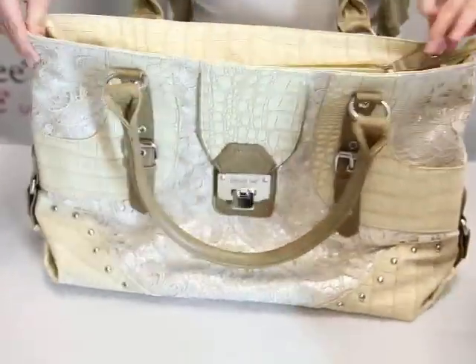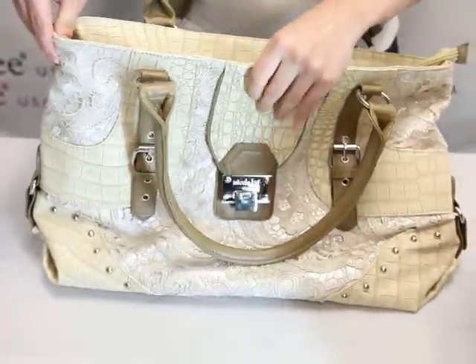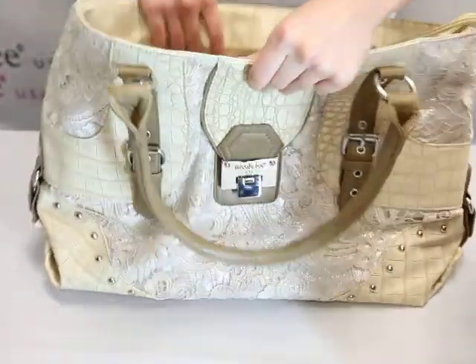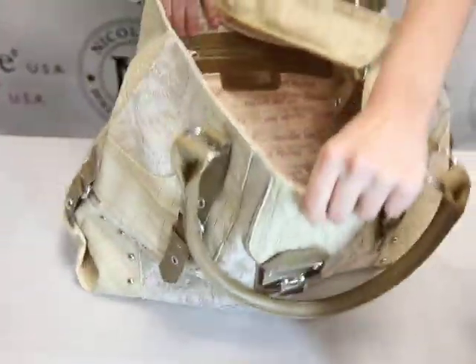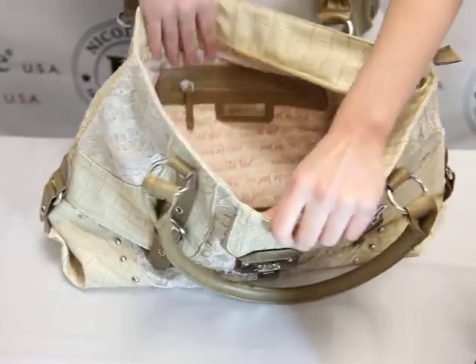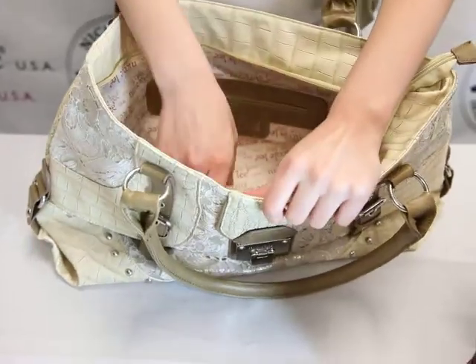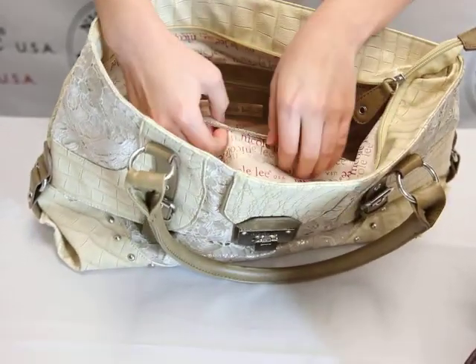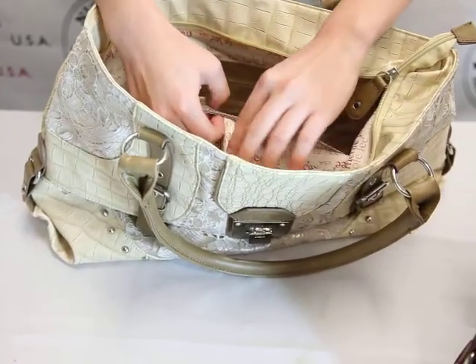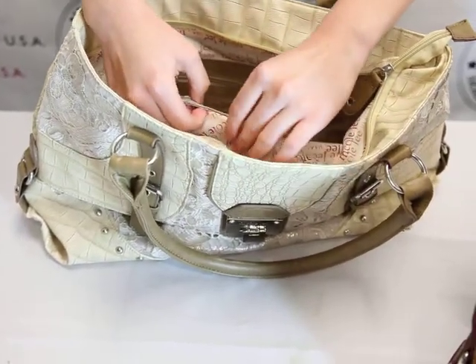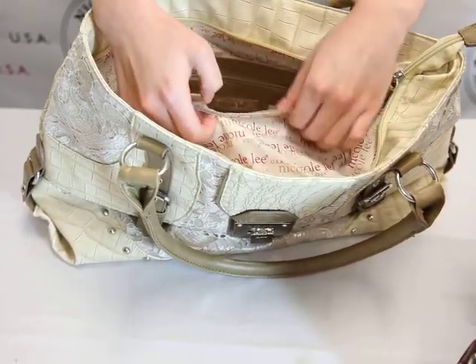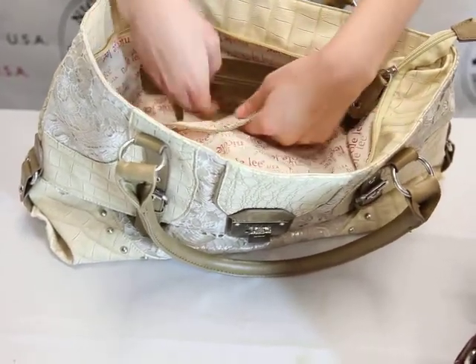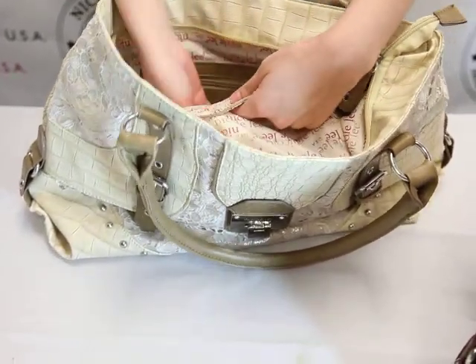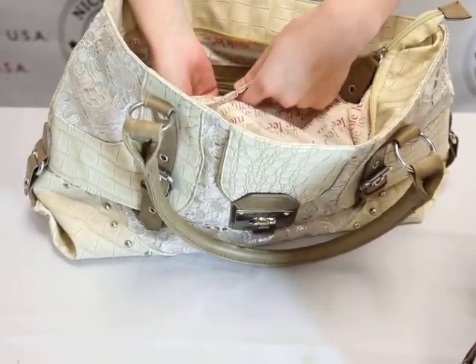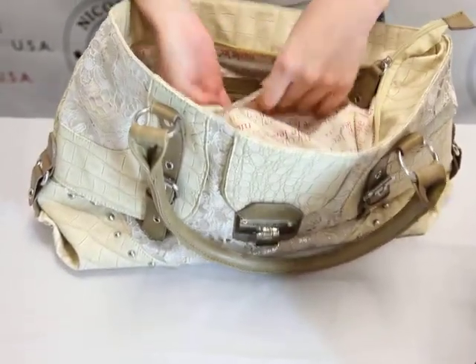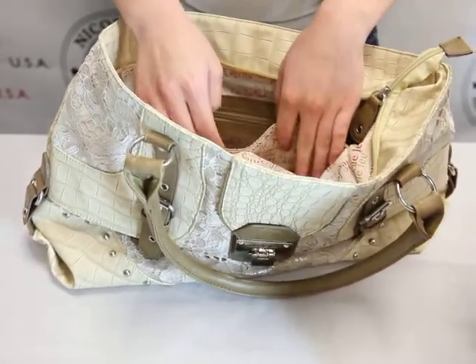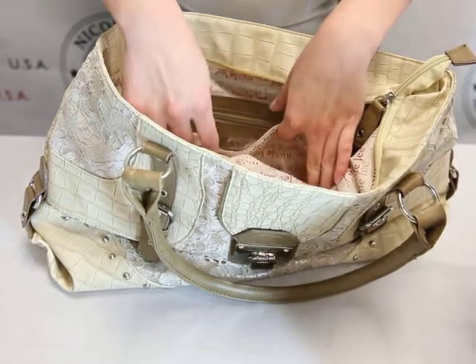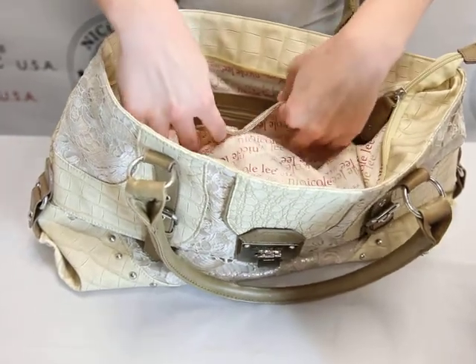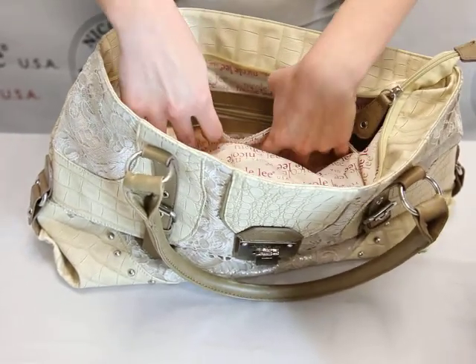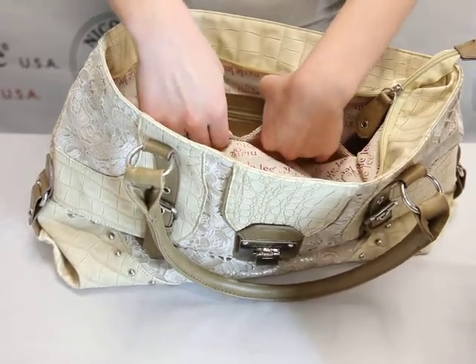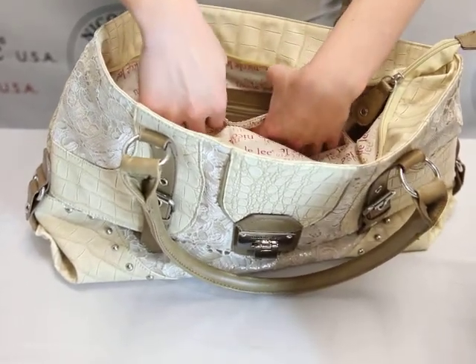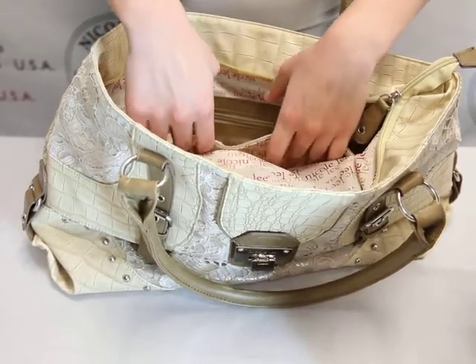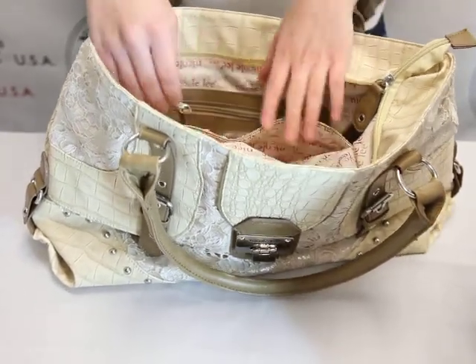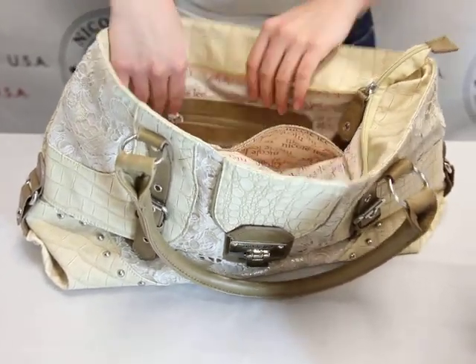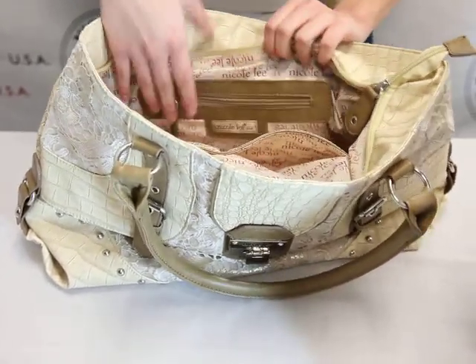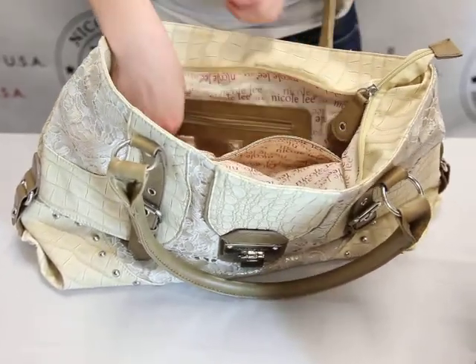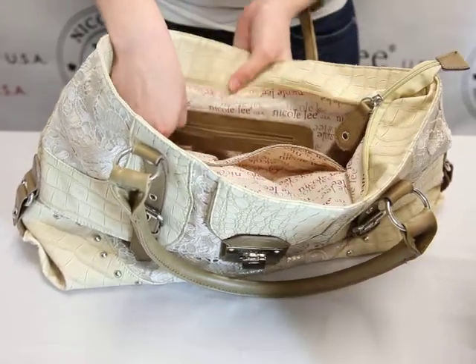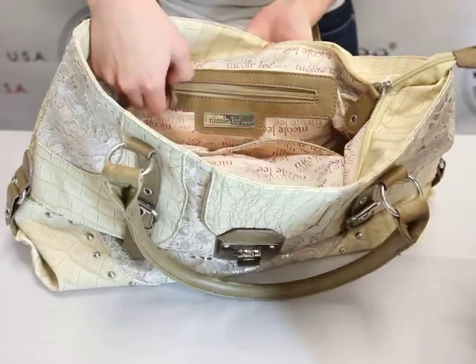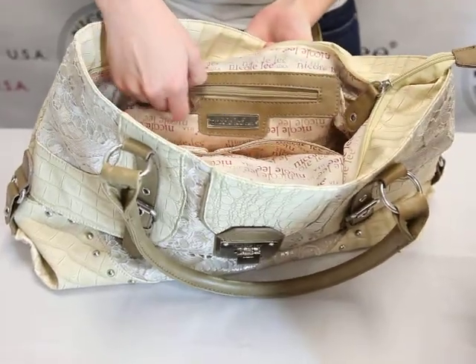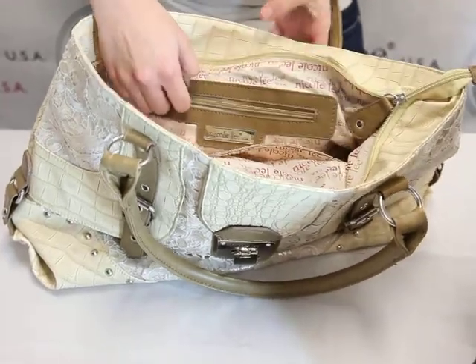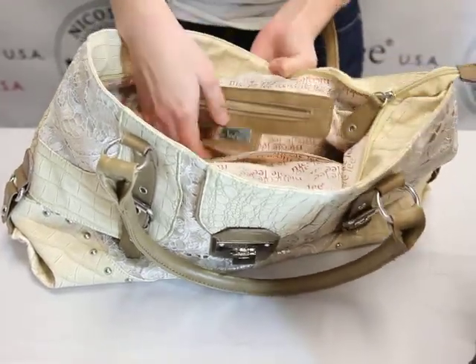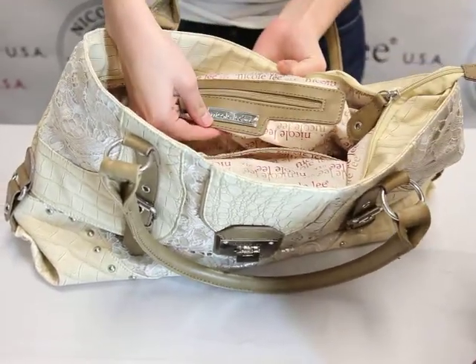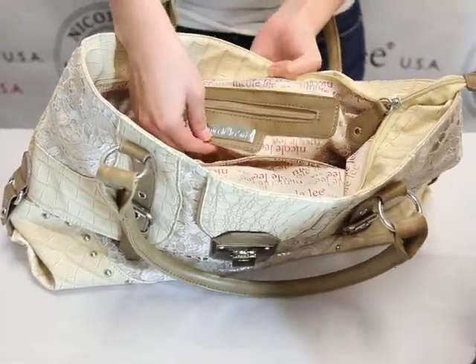Inside, we have the Nicole Lee signature lining with two cell phone pockets for any size cell phones. Also, we have an inside zipper pocket with the Nicole Lee nameplate.